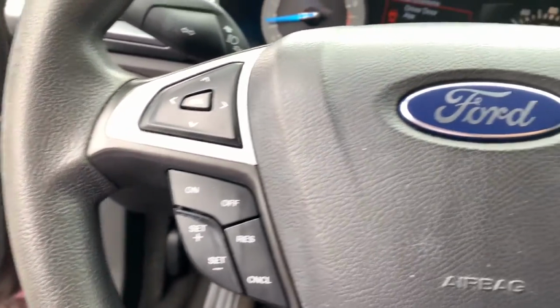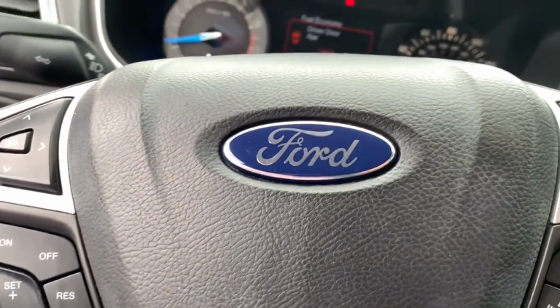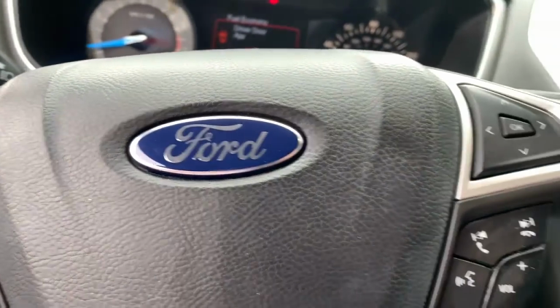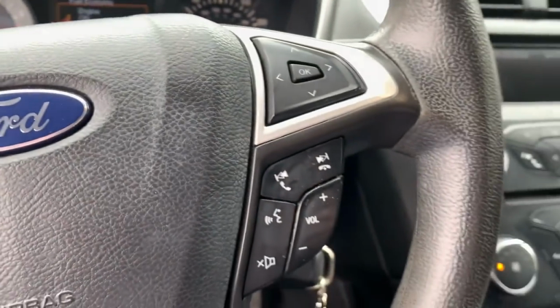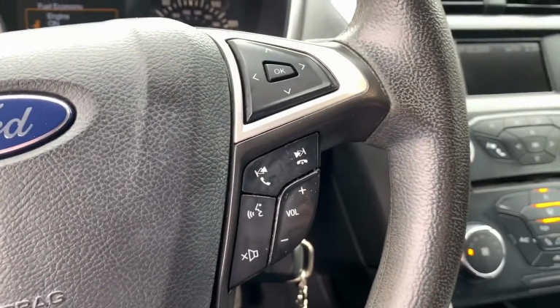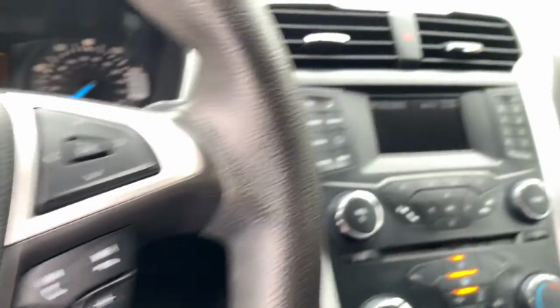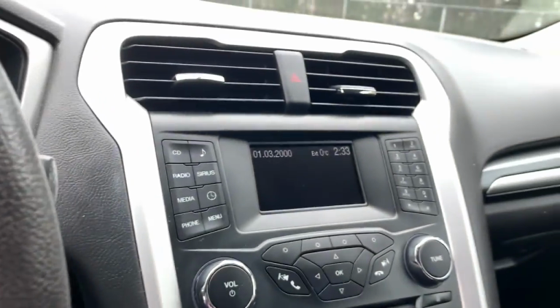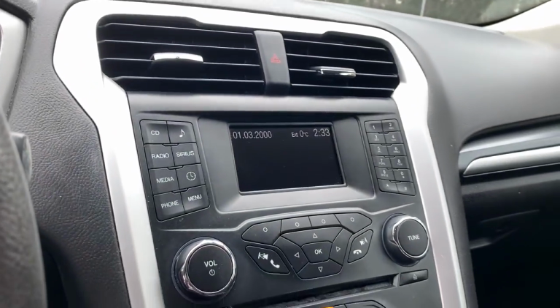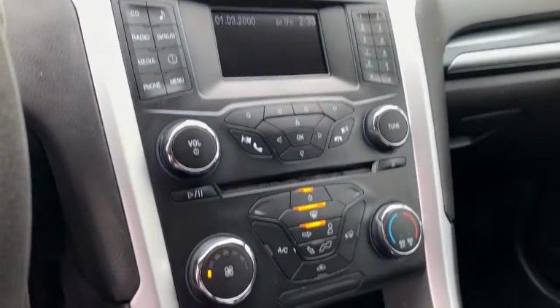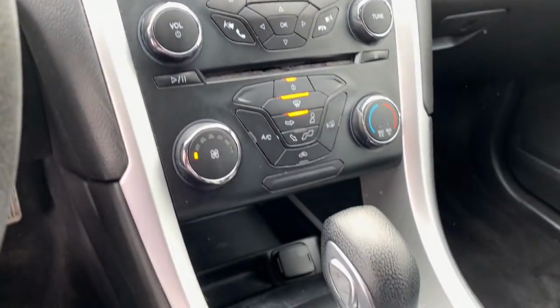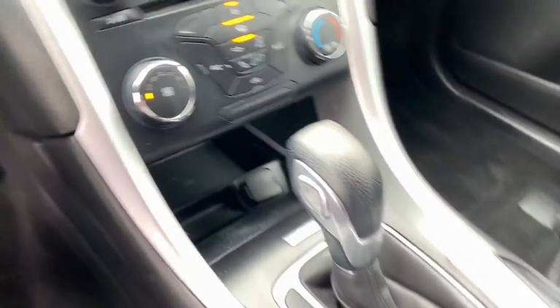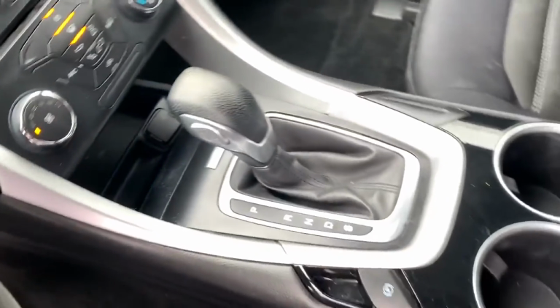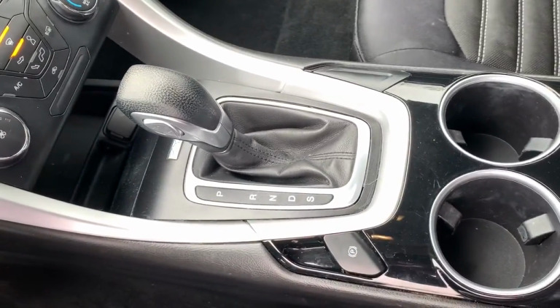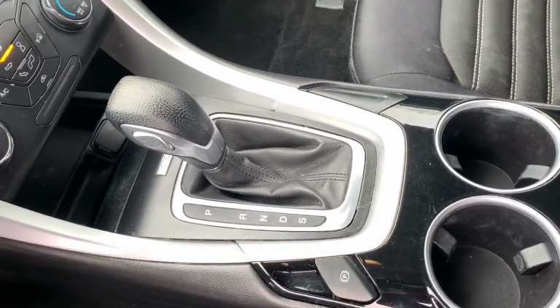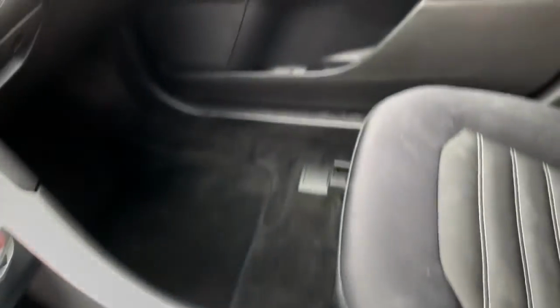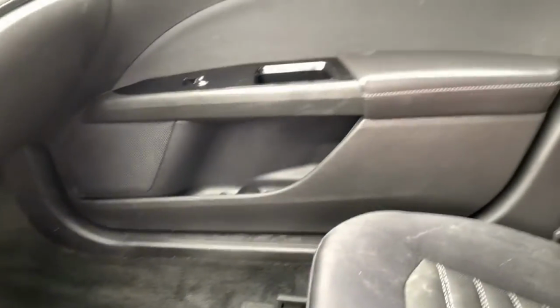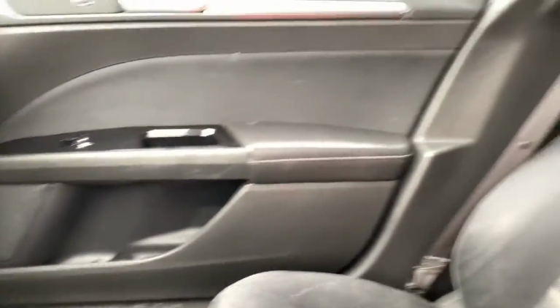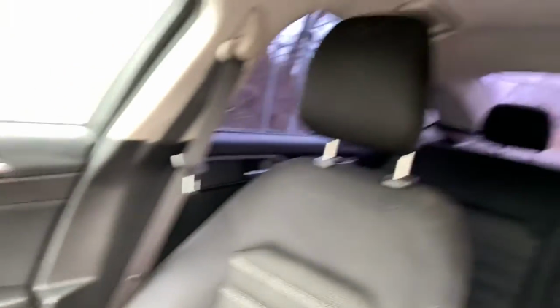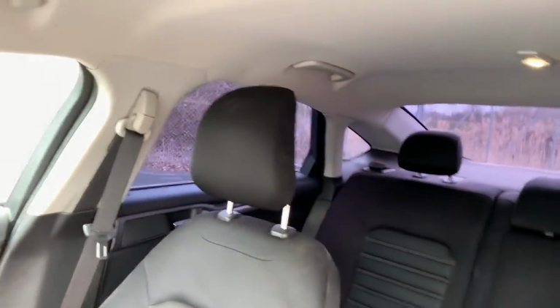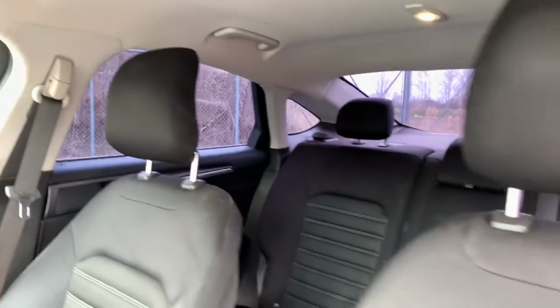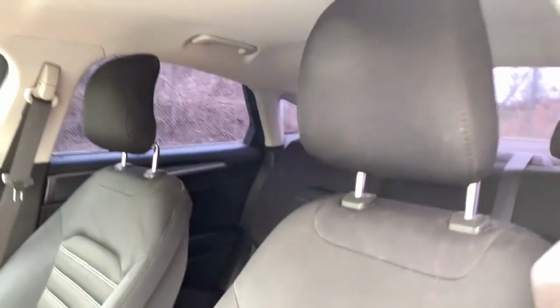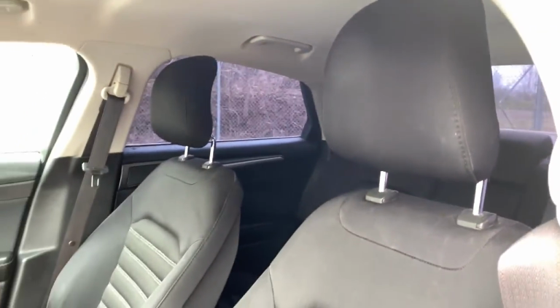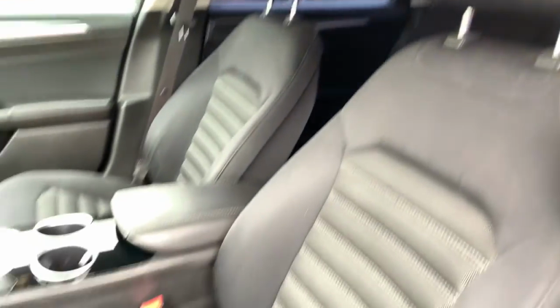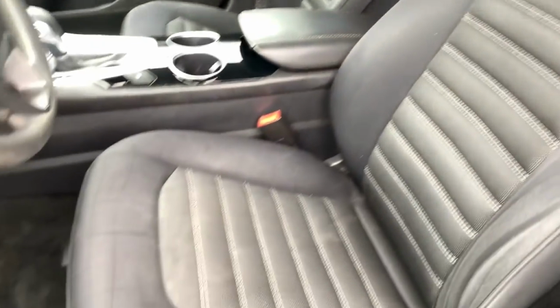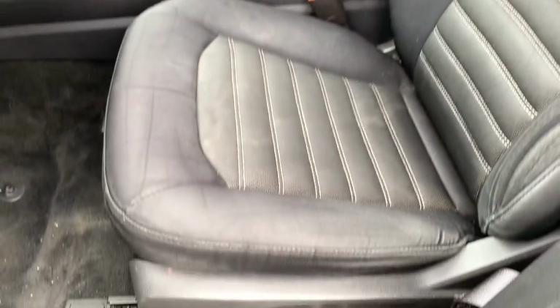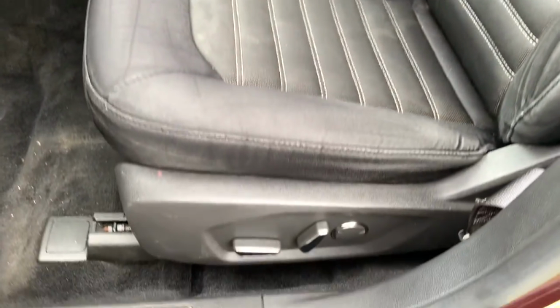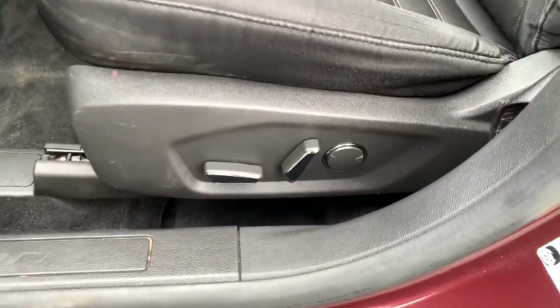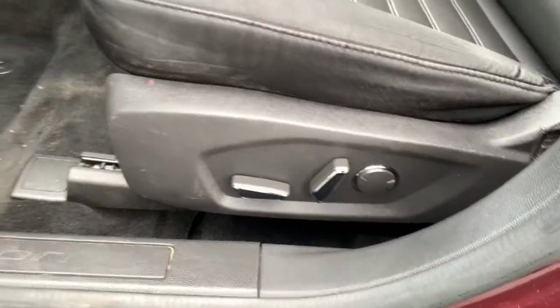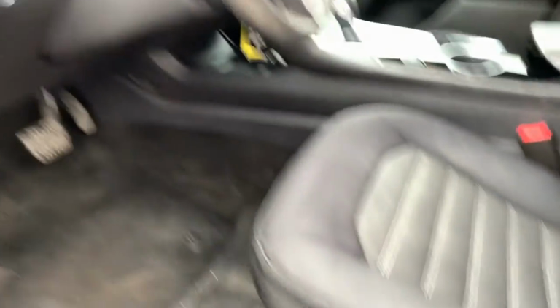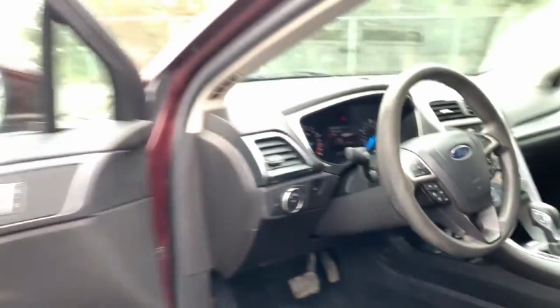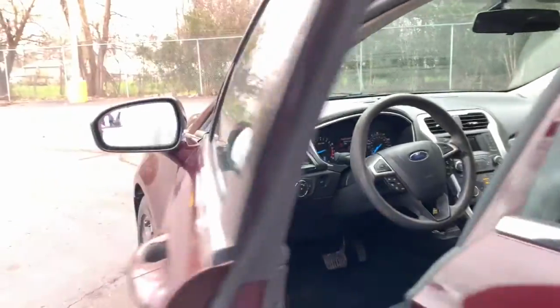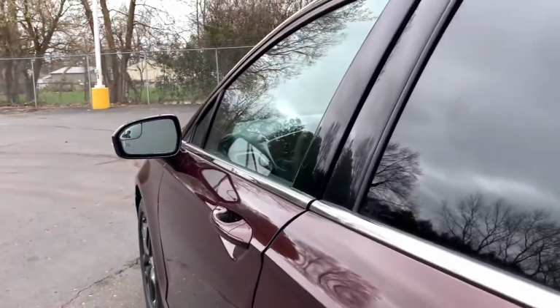These are just some of the great options this vehicle comes with: keyless entry, electronic stability control, aluminum wheels, intermittent wipers, trip computer, power windows, bucket seats, four-wheel disc brakes, and power steering.